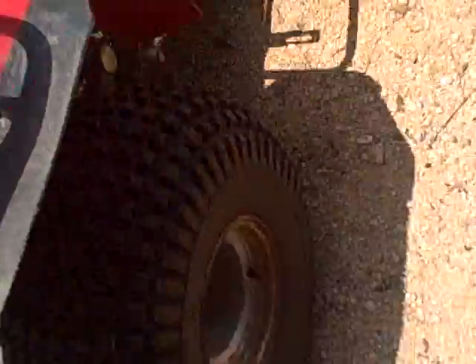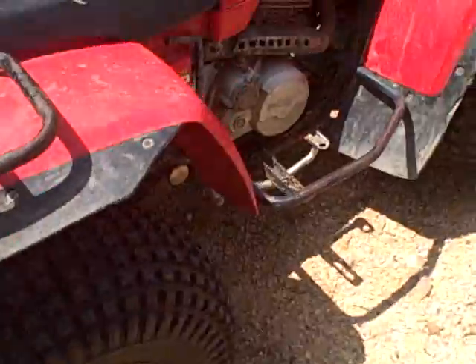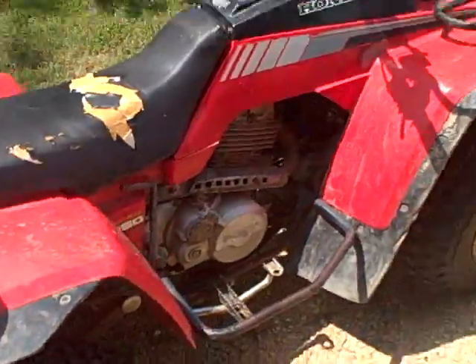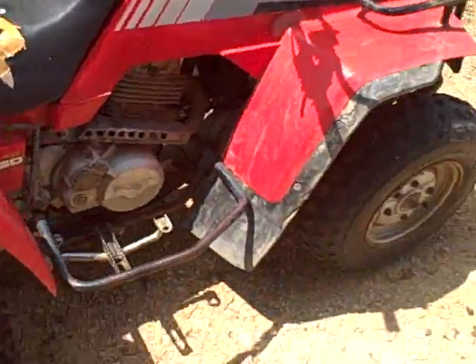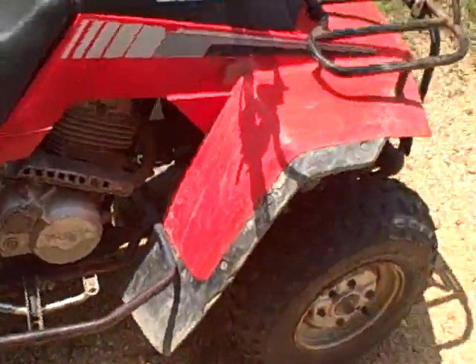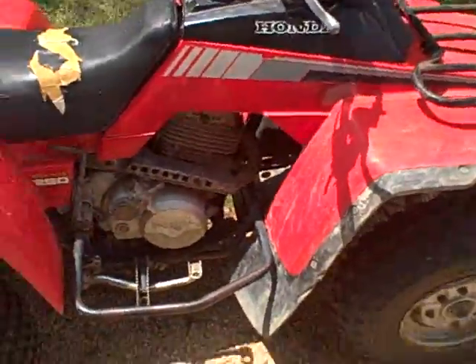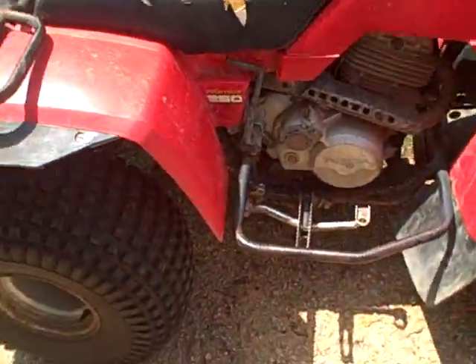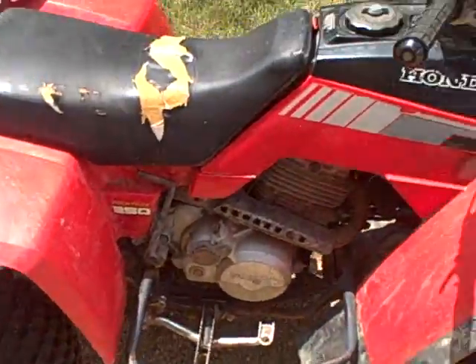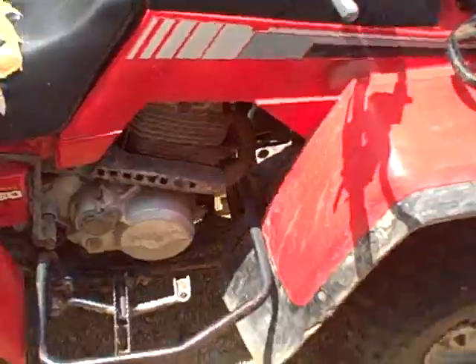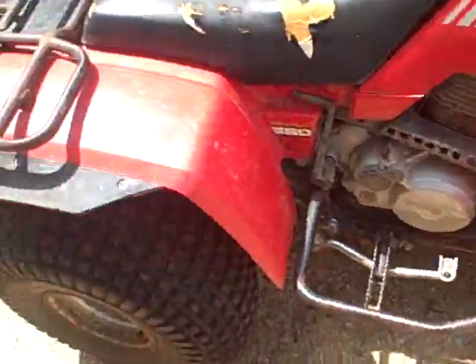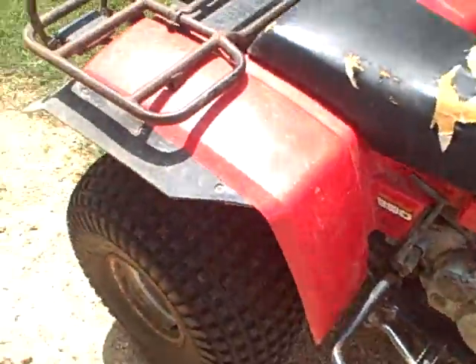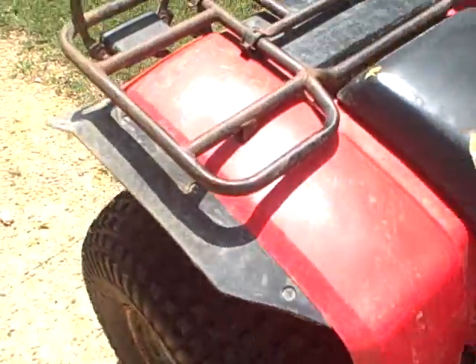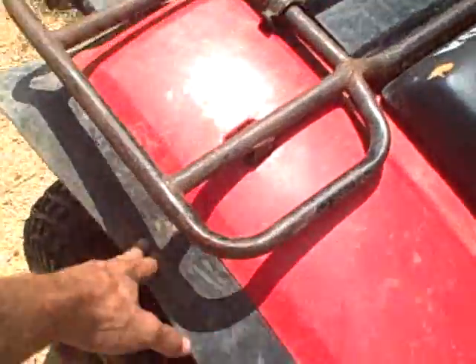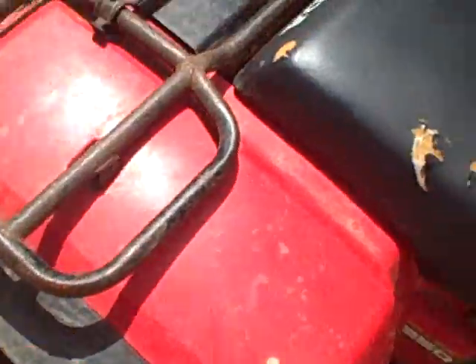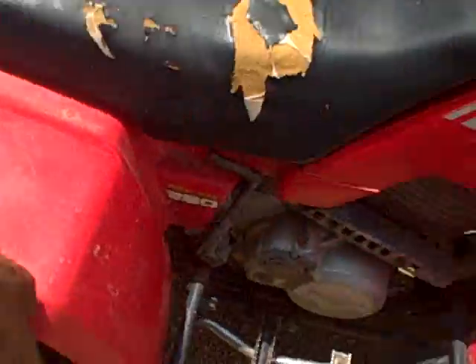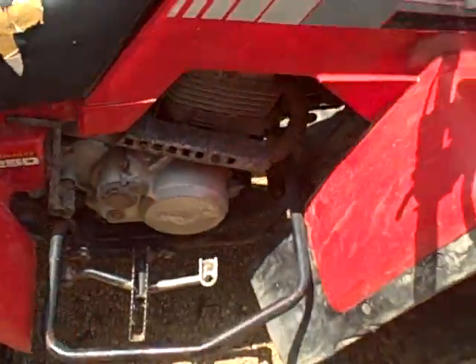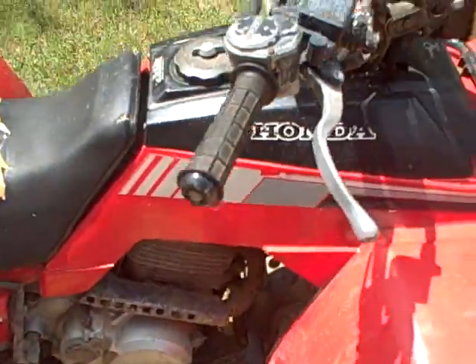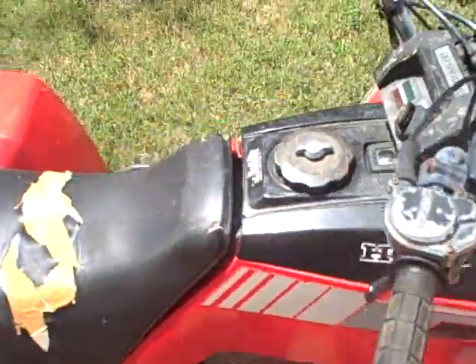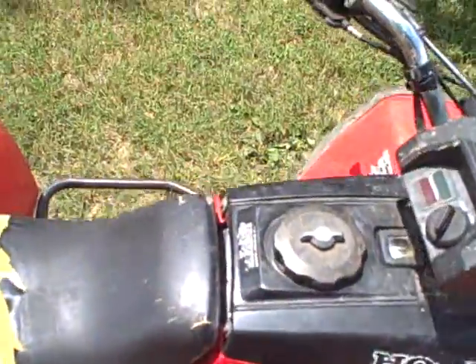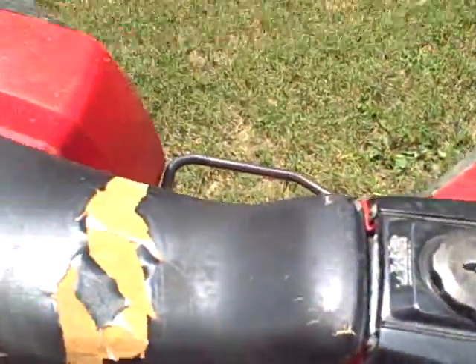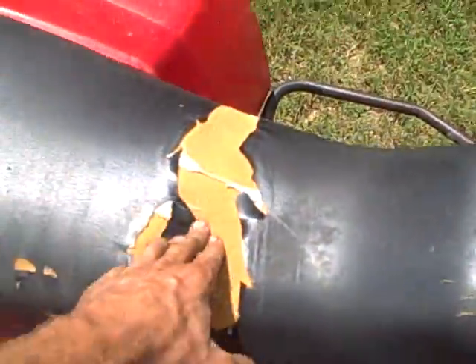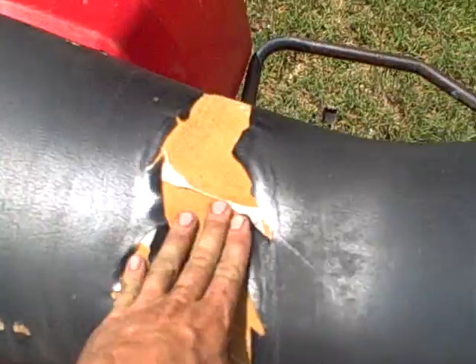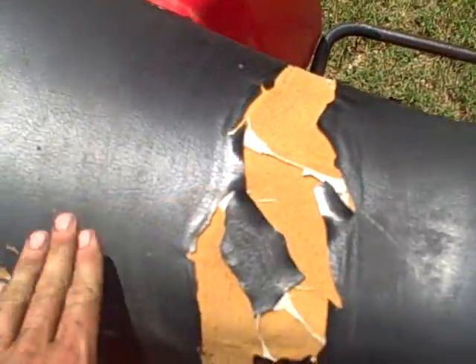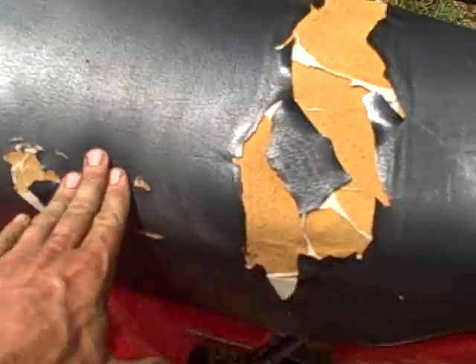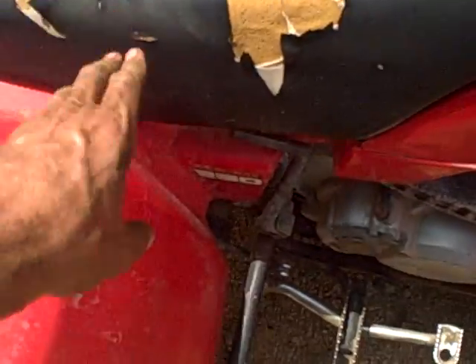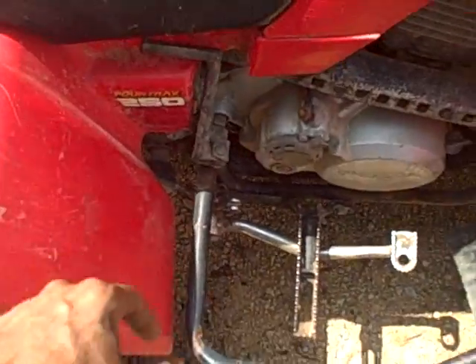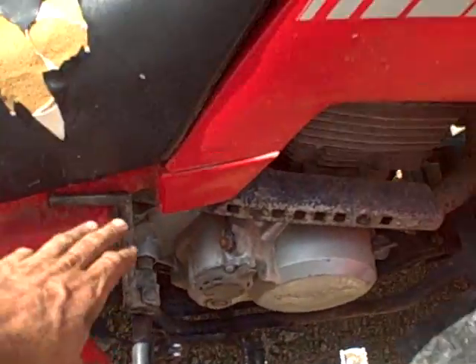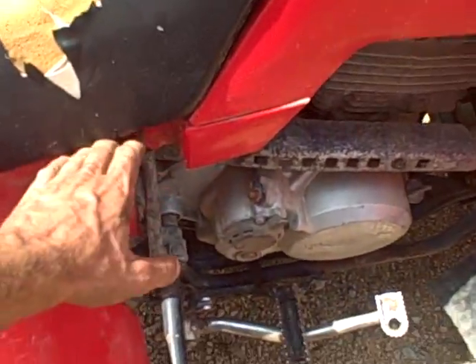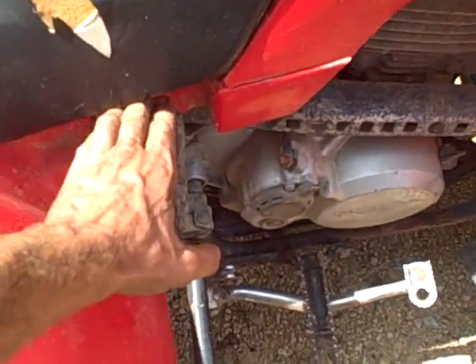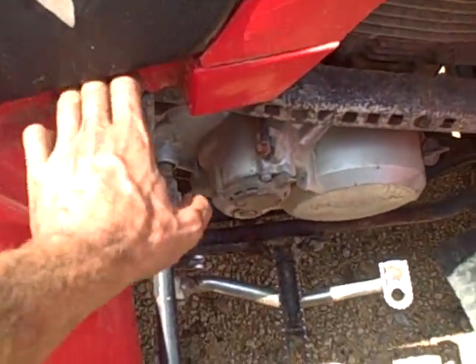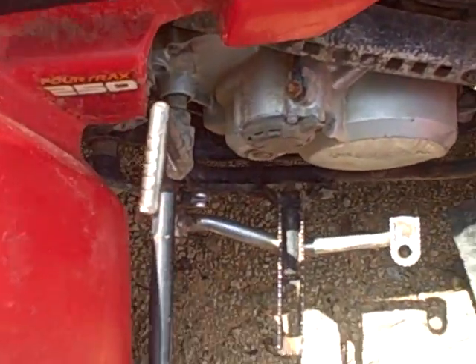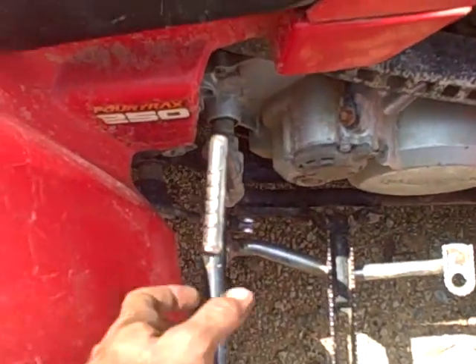Brakes work. The motor runs good. Cranks up good. All your plastics are in pretty good shape. It's got electric start. It's got some tears in the seat right here.